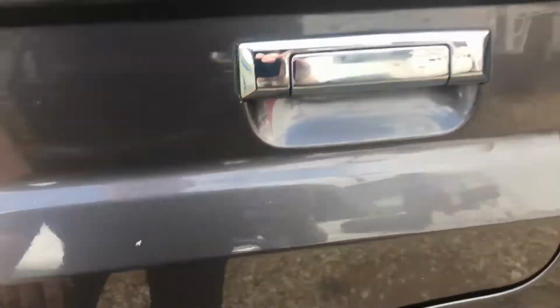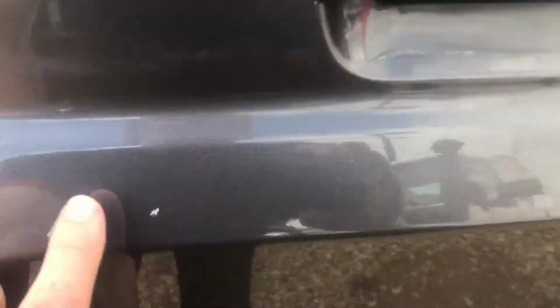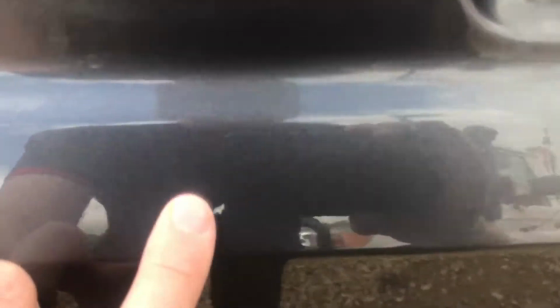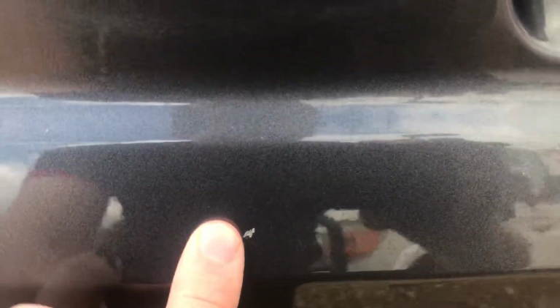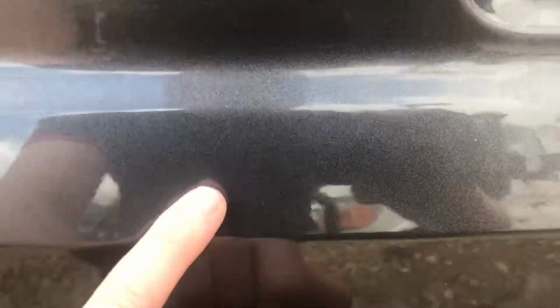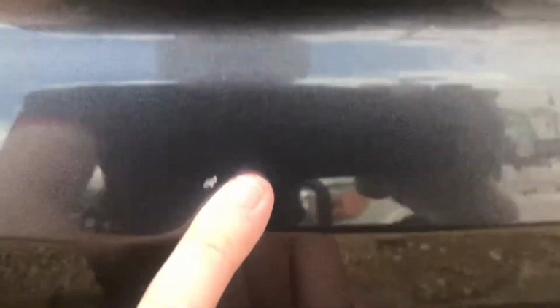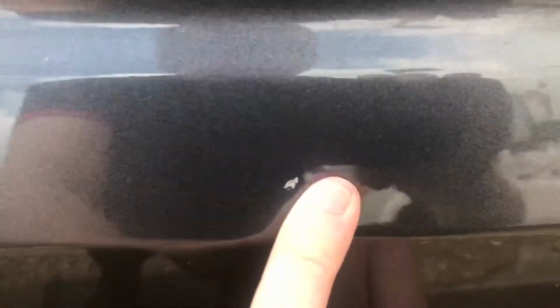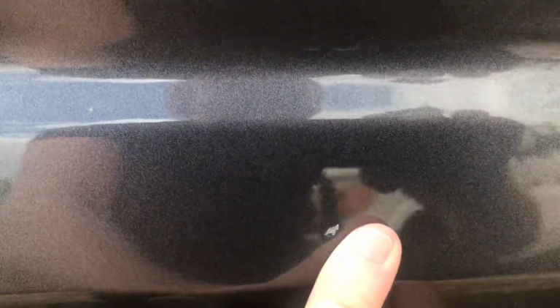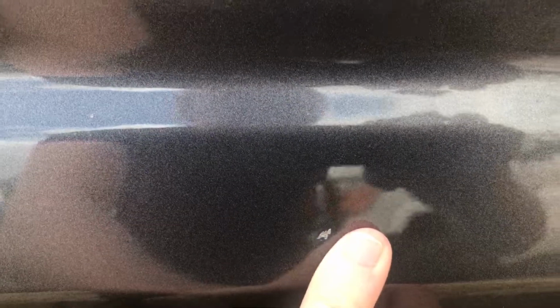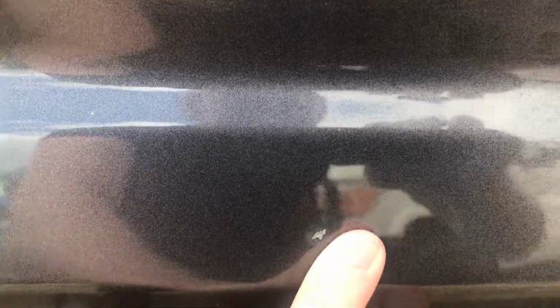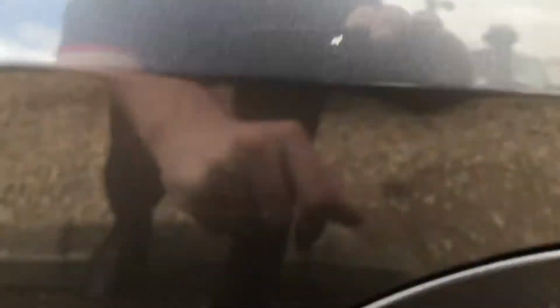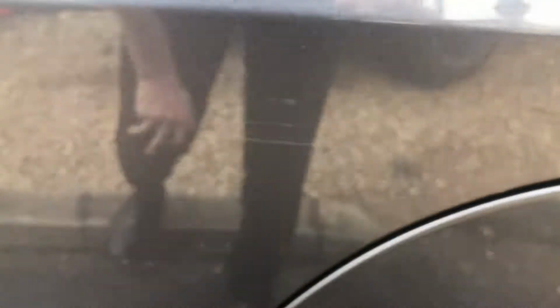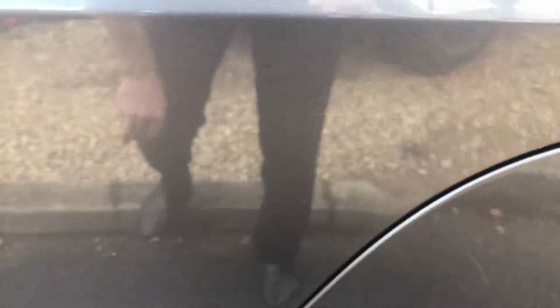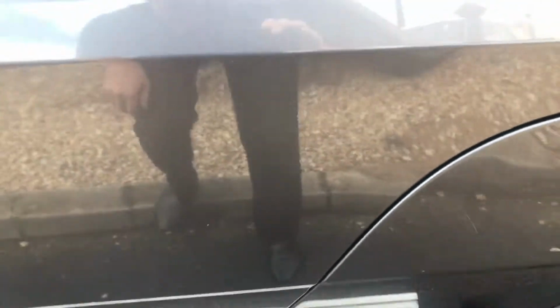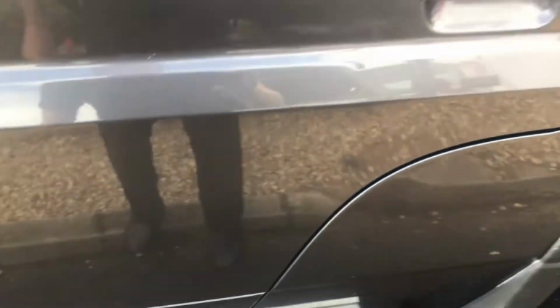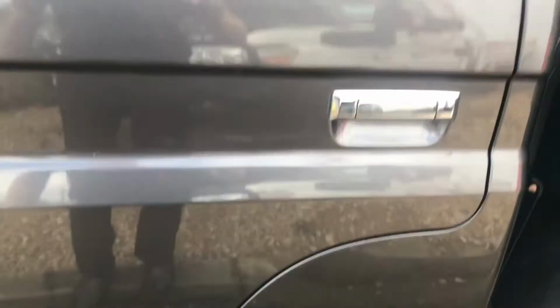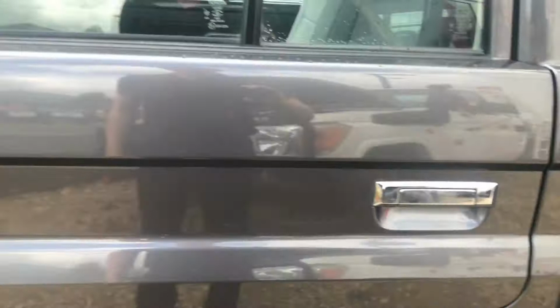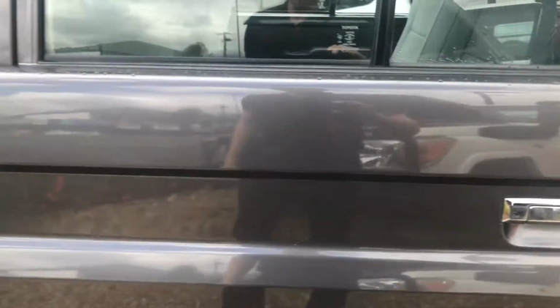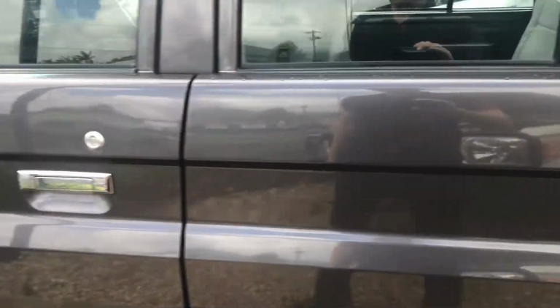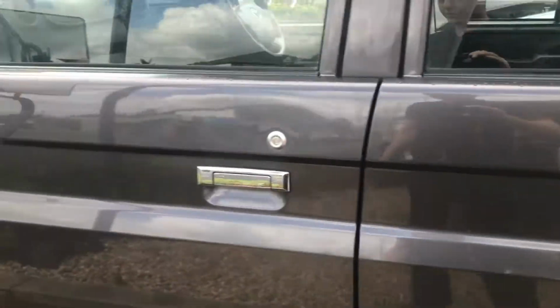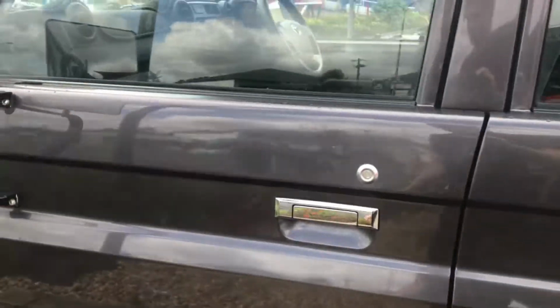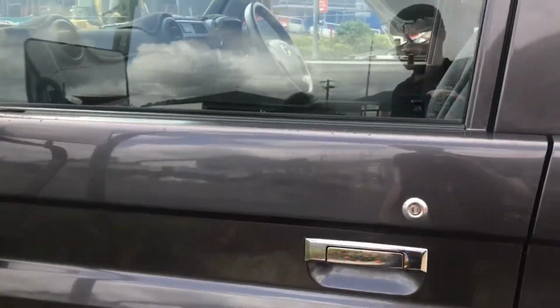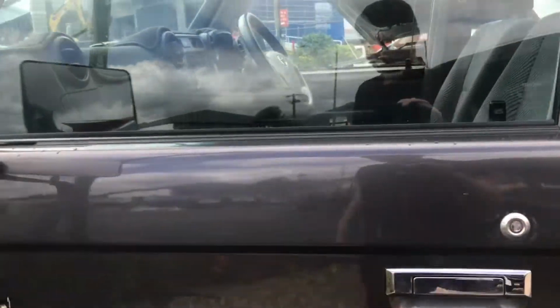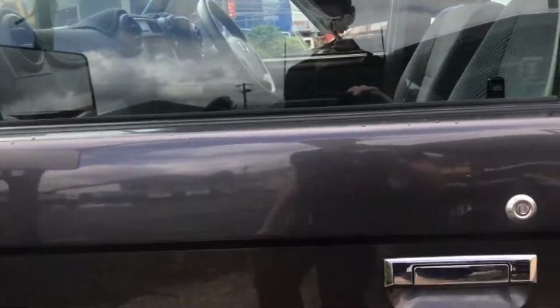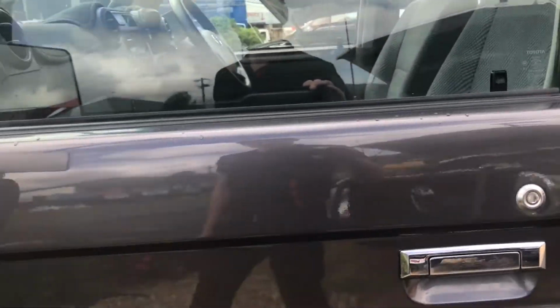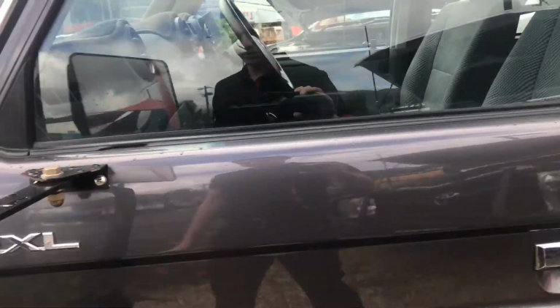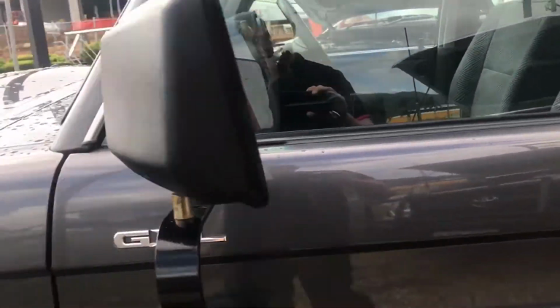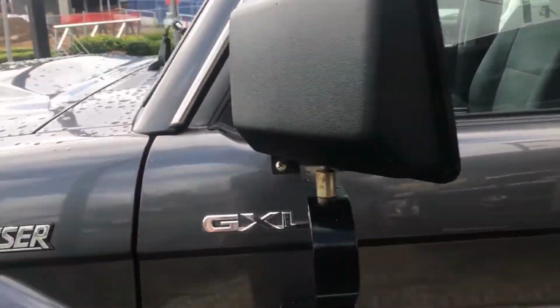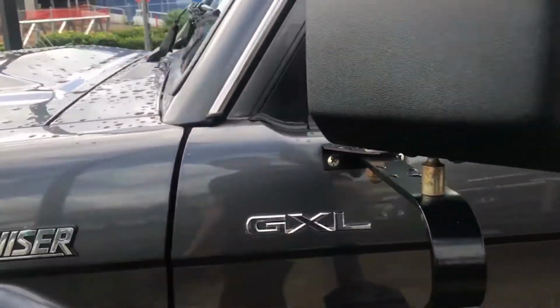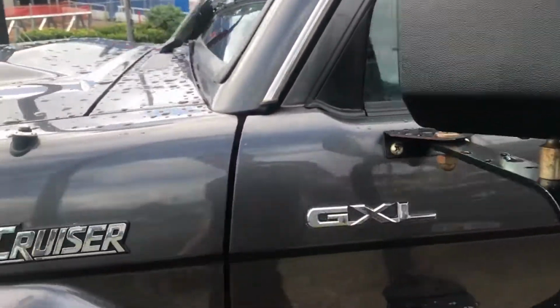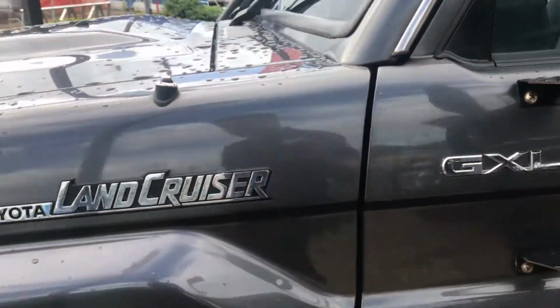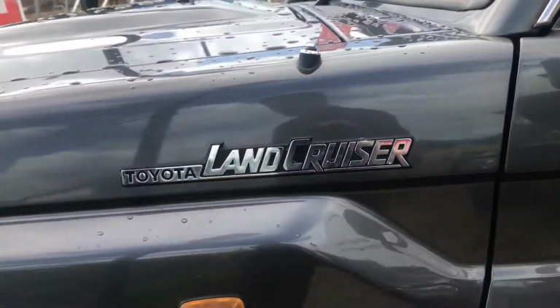A bit of a stone chip just there — no bigger than my pinky nail, so it's very, very minor stuff. GXL badge here as well.